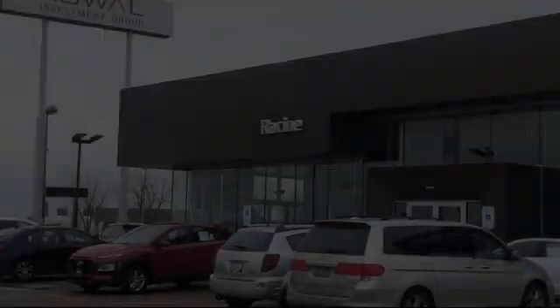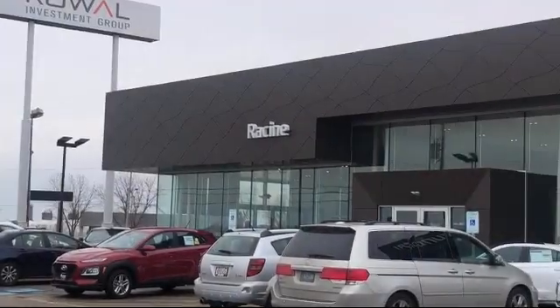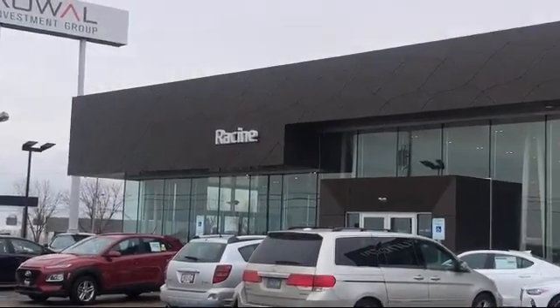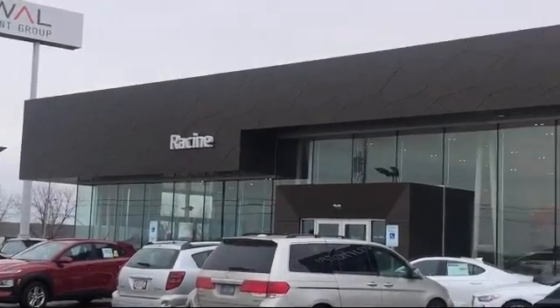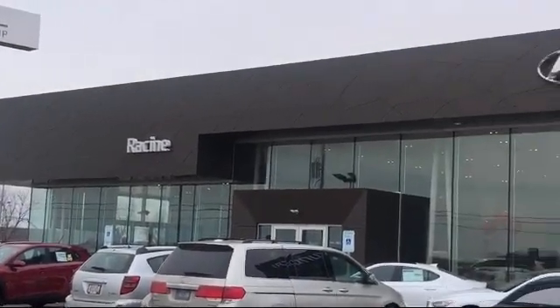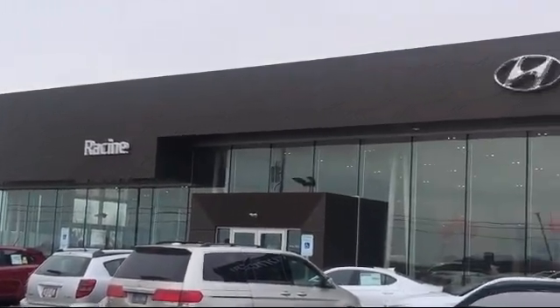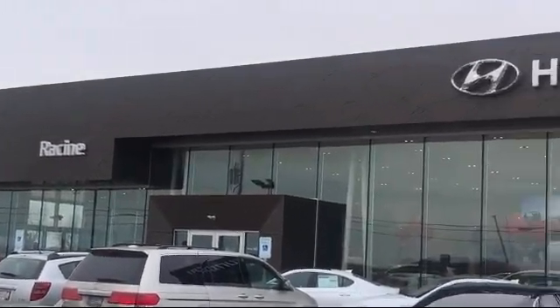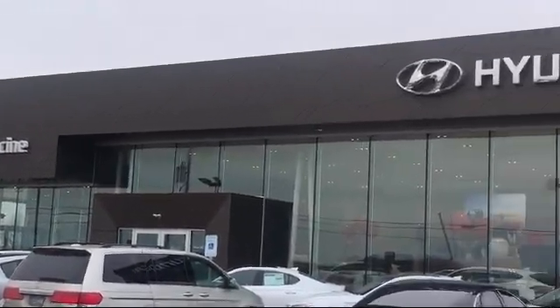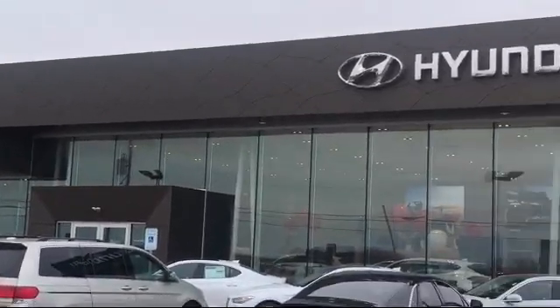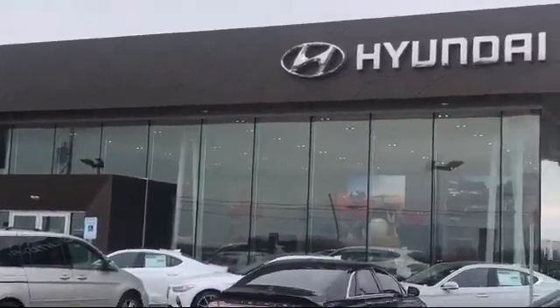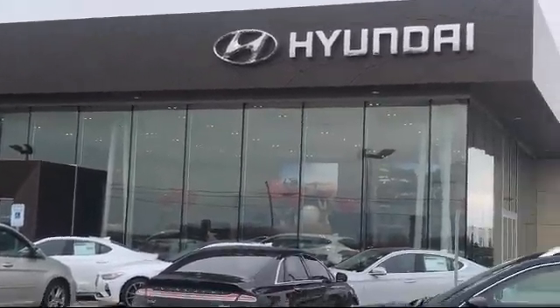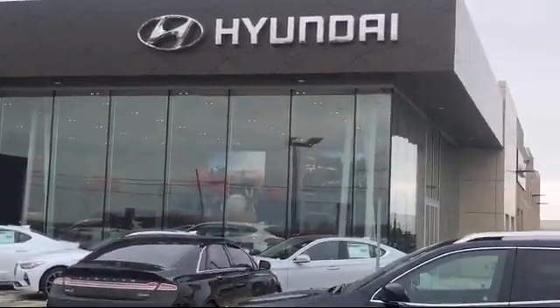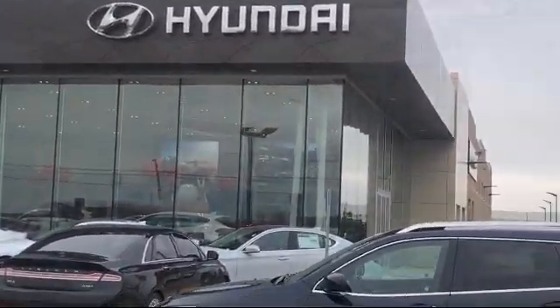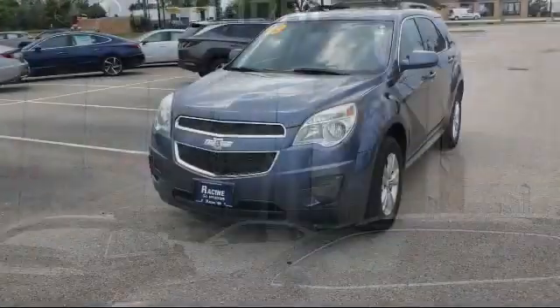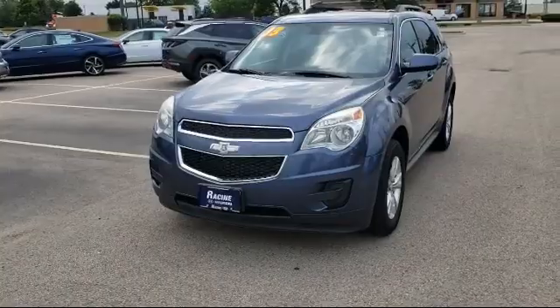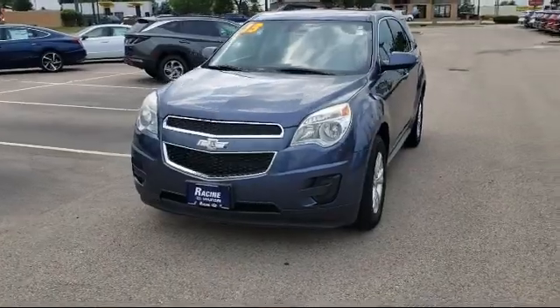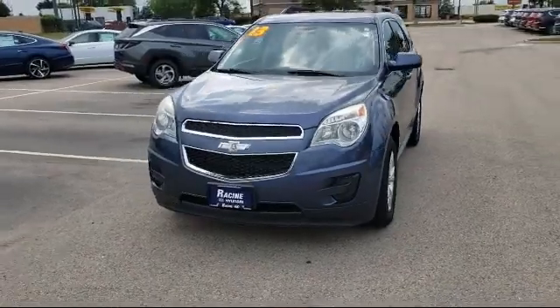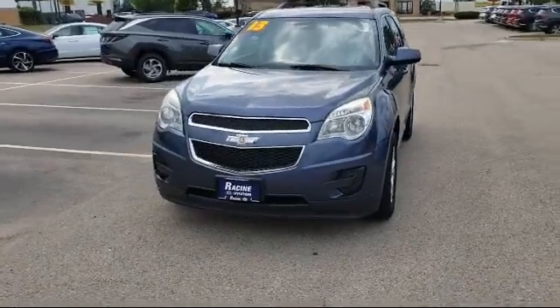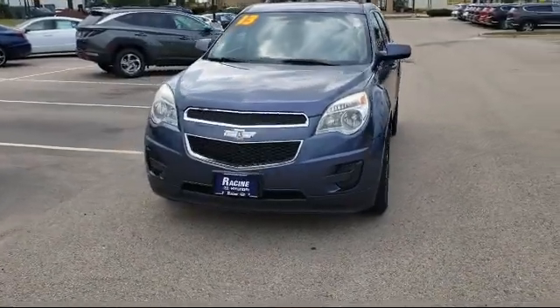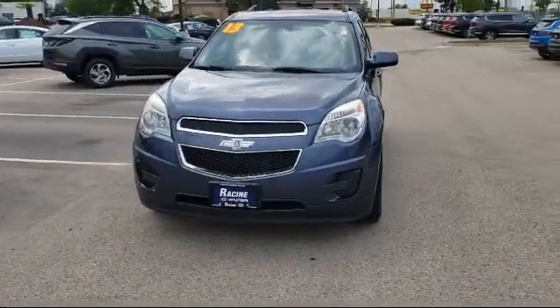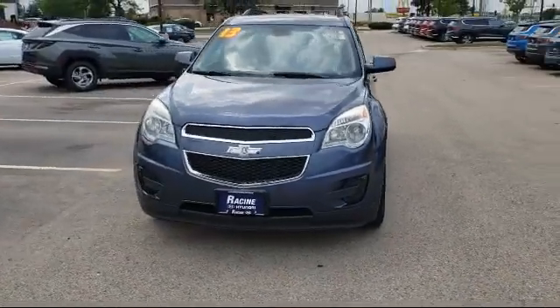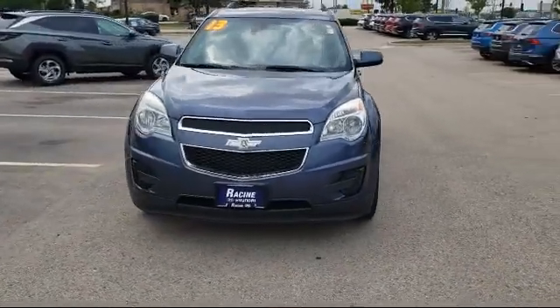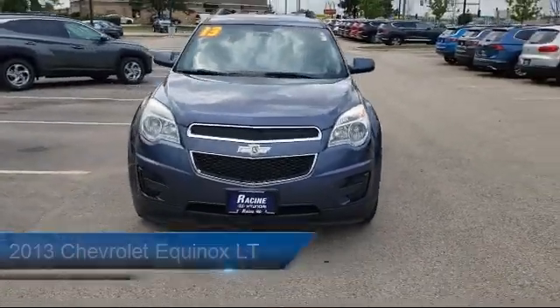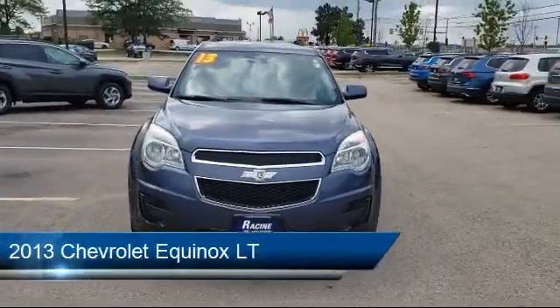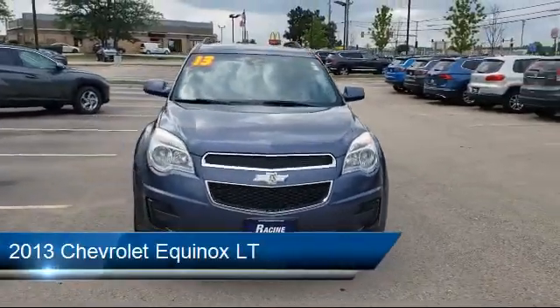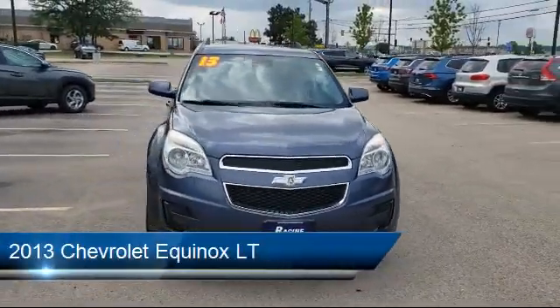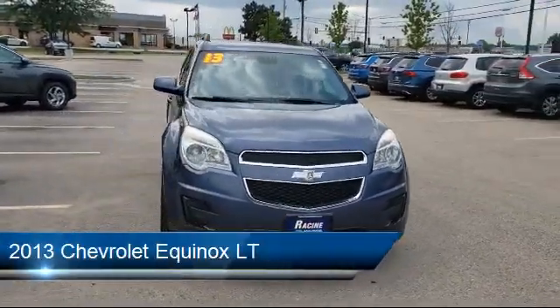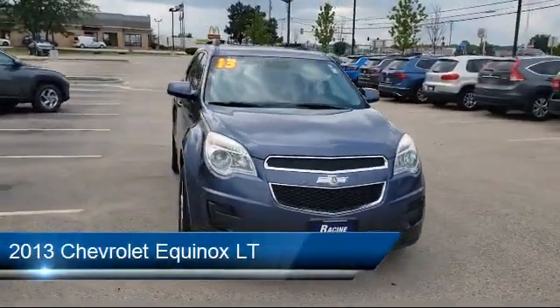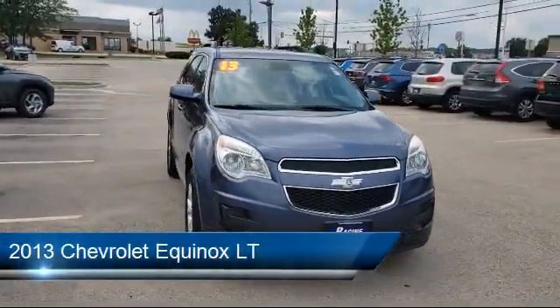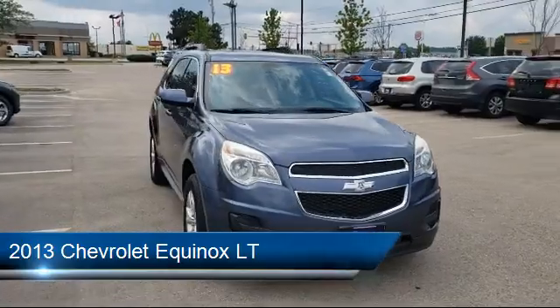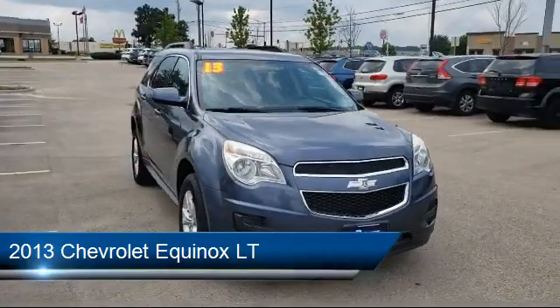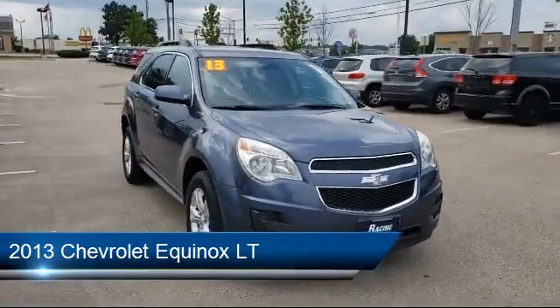Welcome to Racing Hyundai, your premier destination for purchasing a vehicle. Here's a look at another one of our great vehicles in inventory, which comes equipped with the LT Preferred Equipment Group.